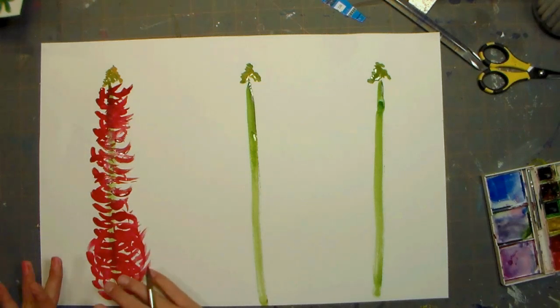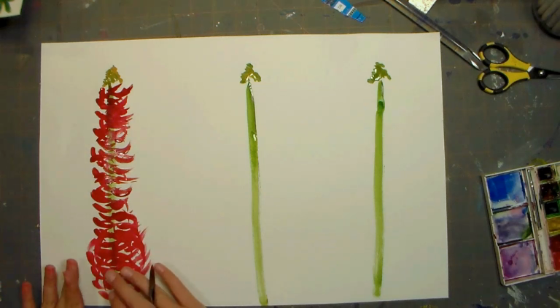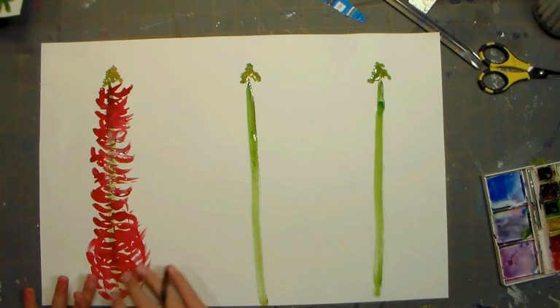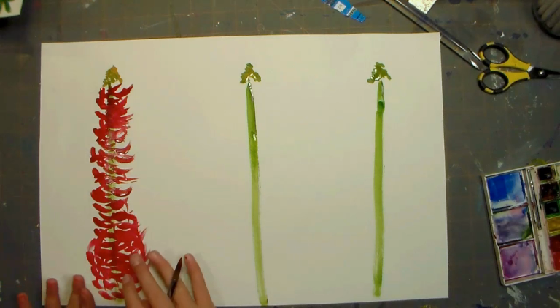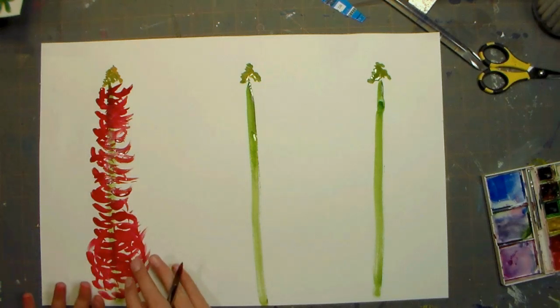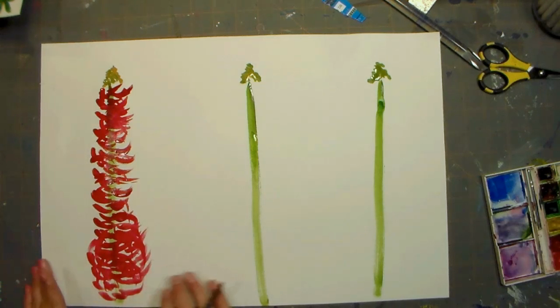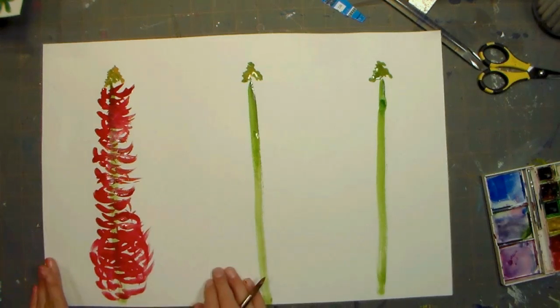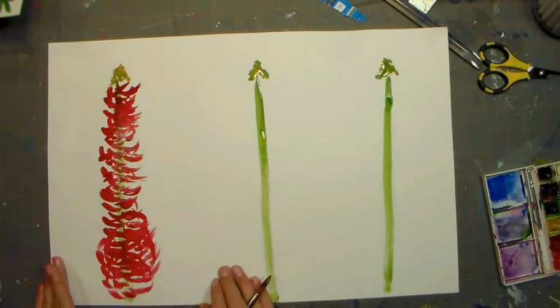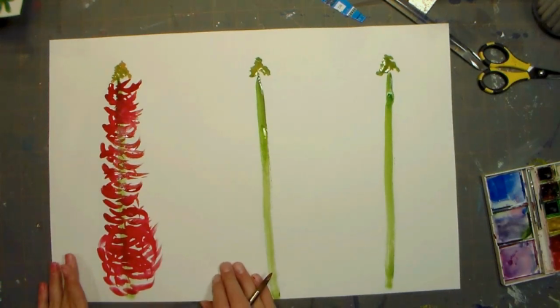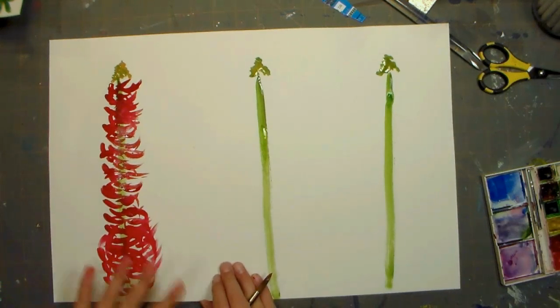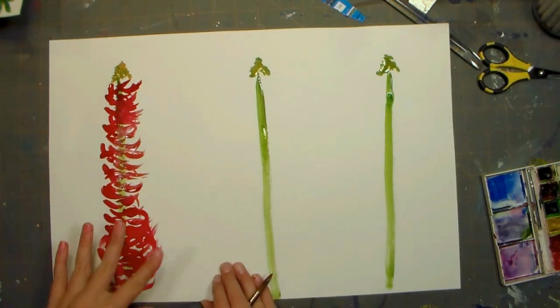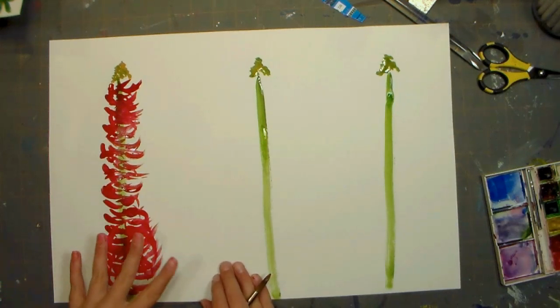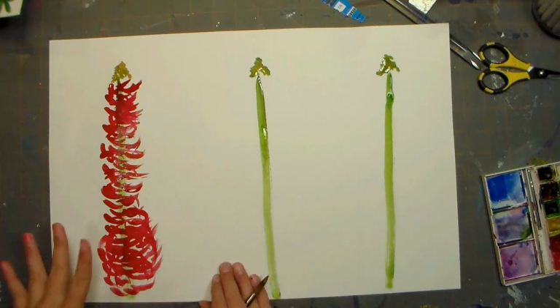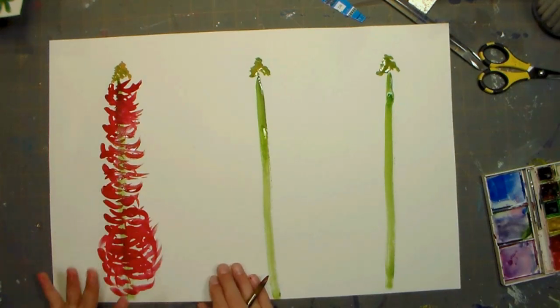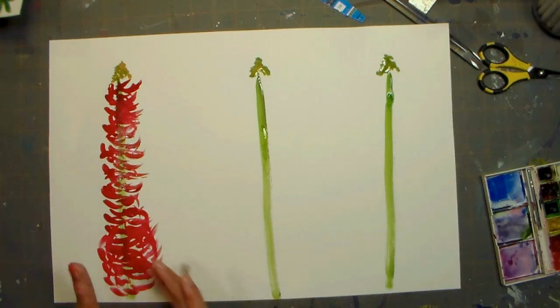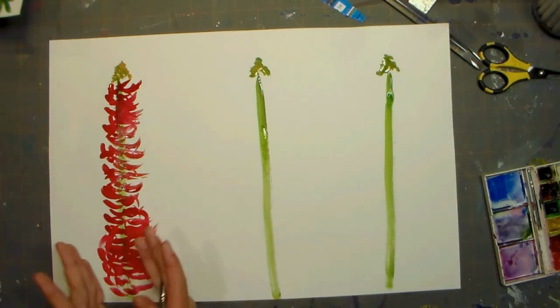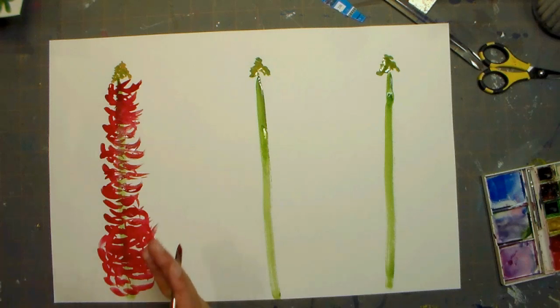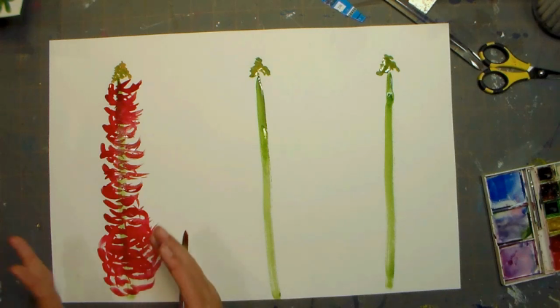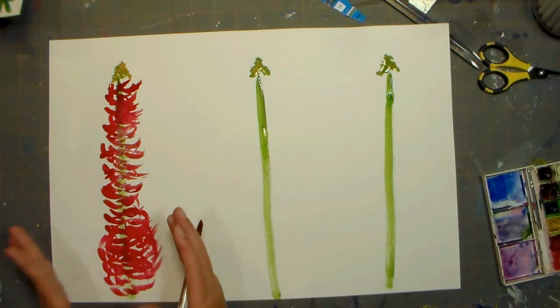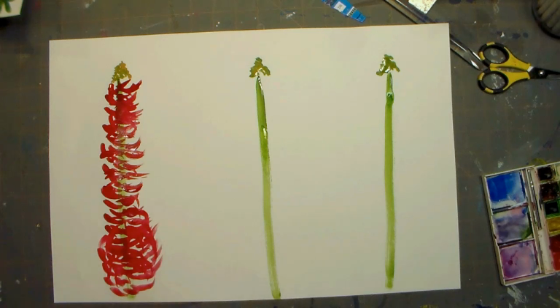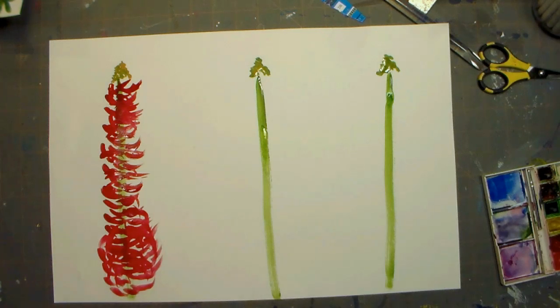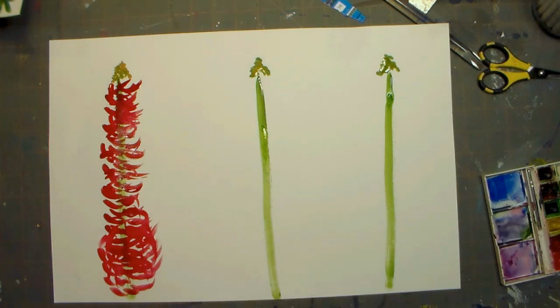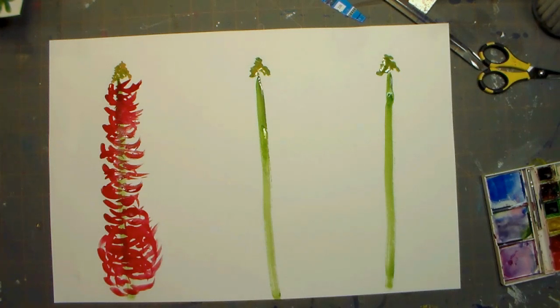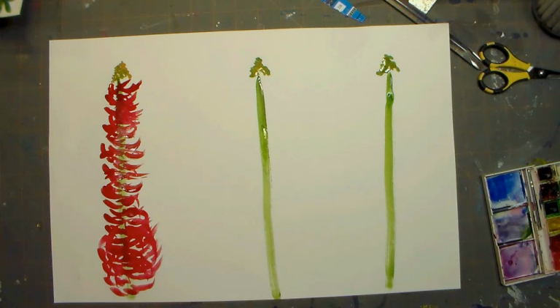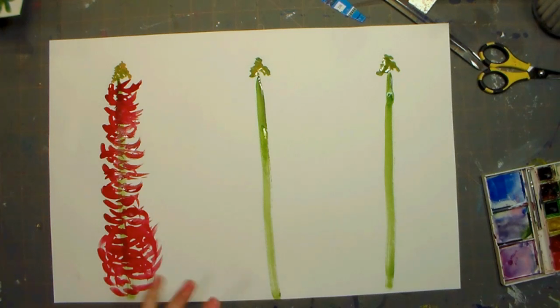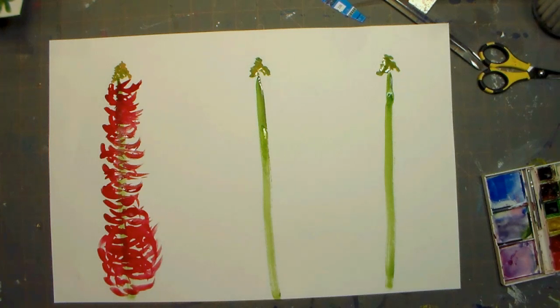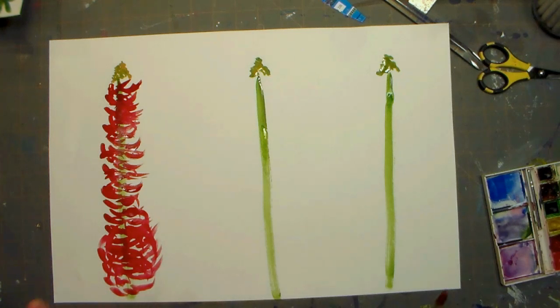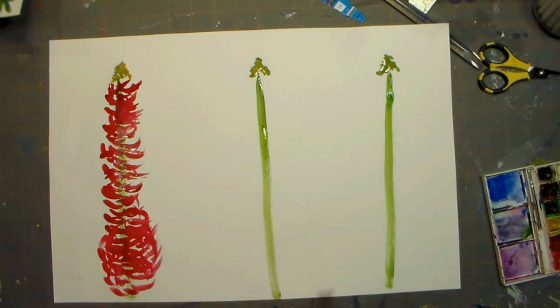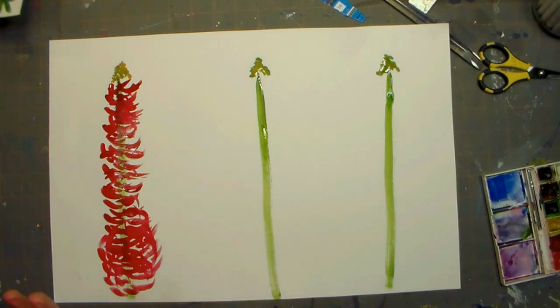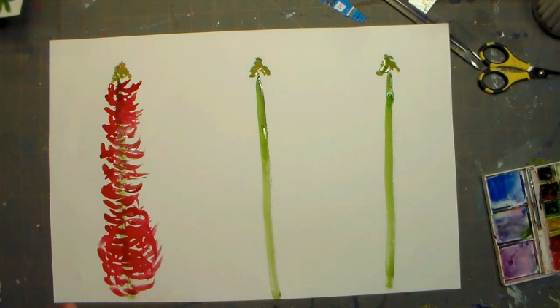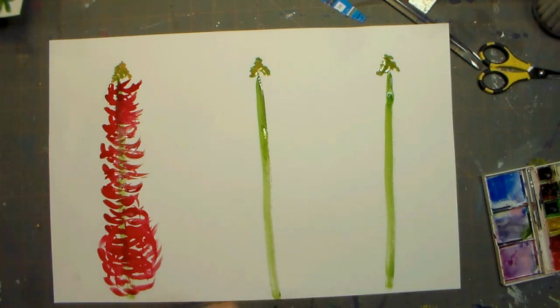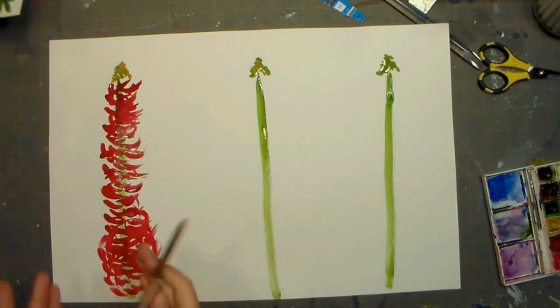I did a couple more petals at the end, as you can see, to get a little bit wider, but not much. I kind of like to keep it about the same.